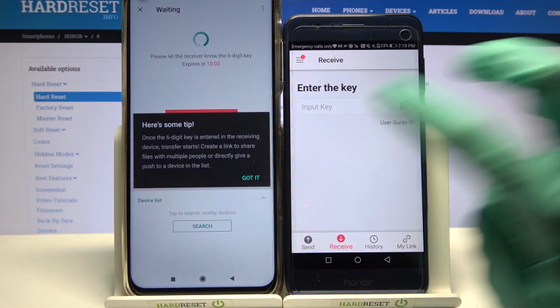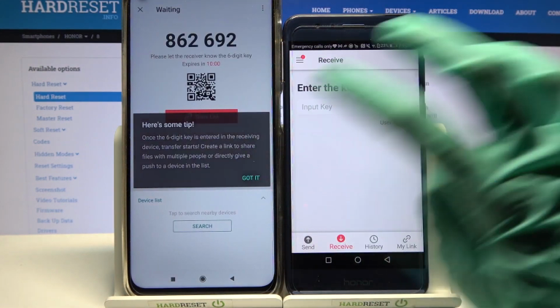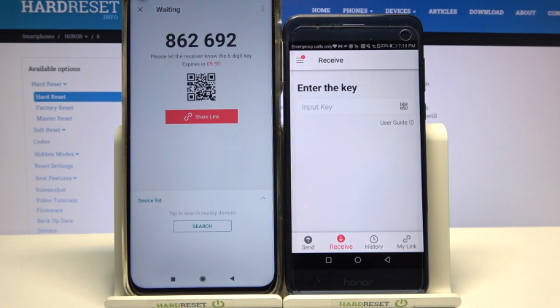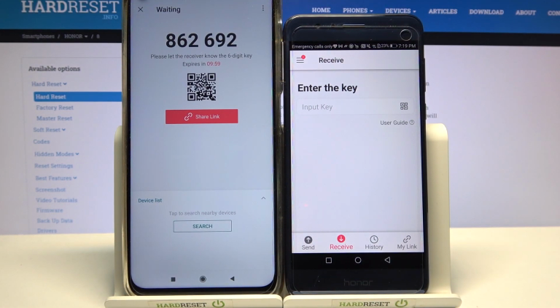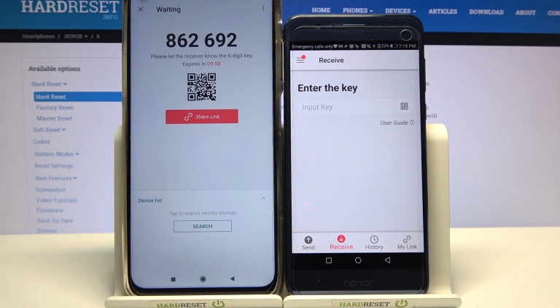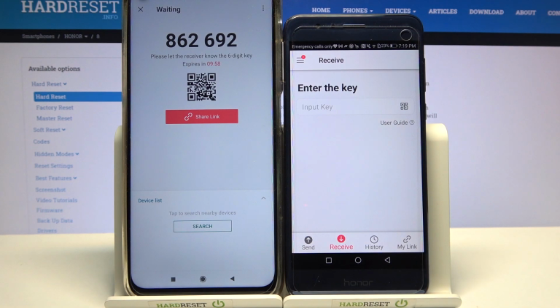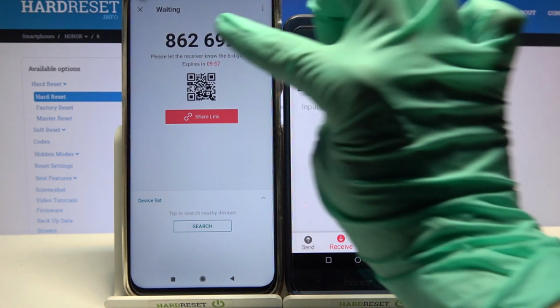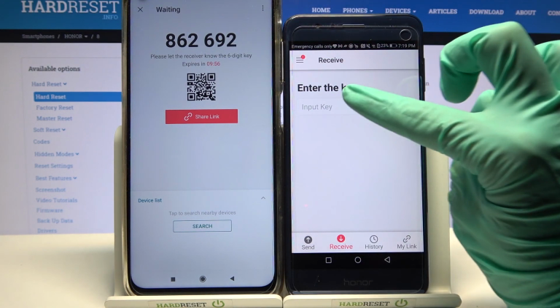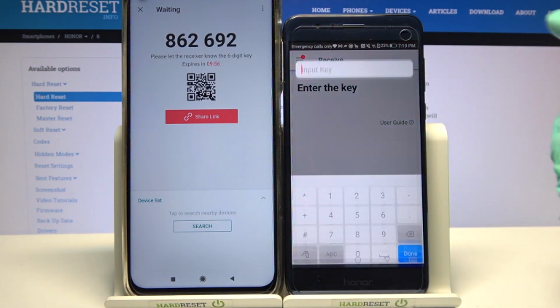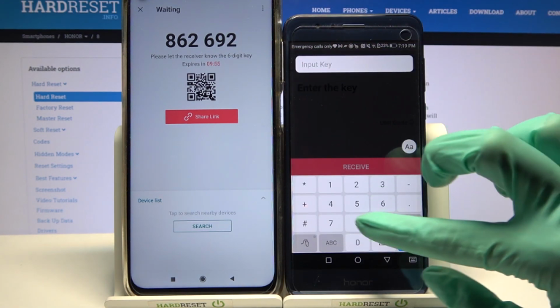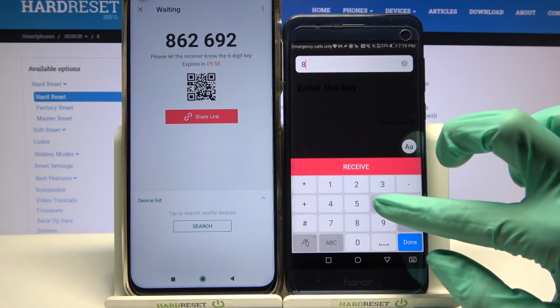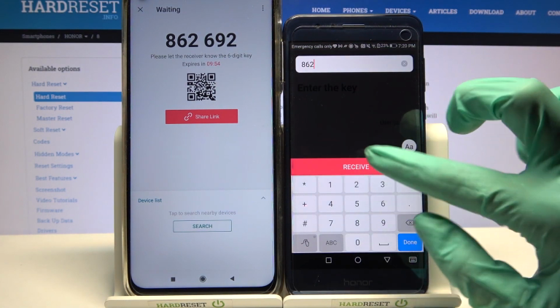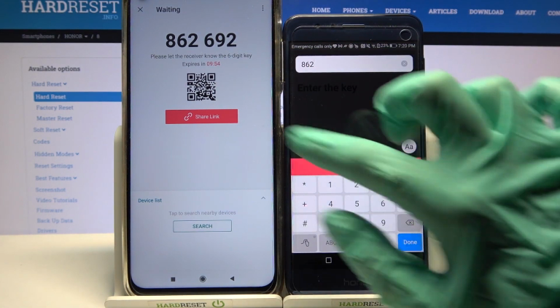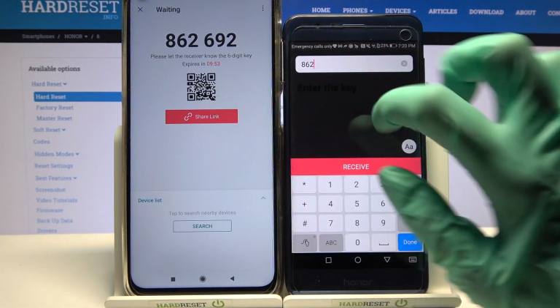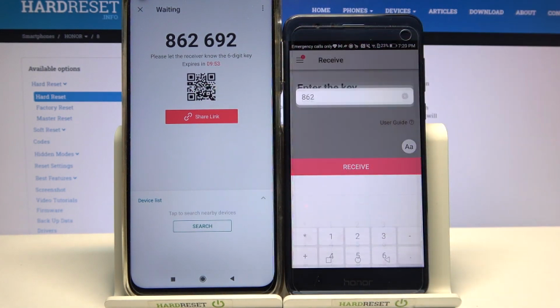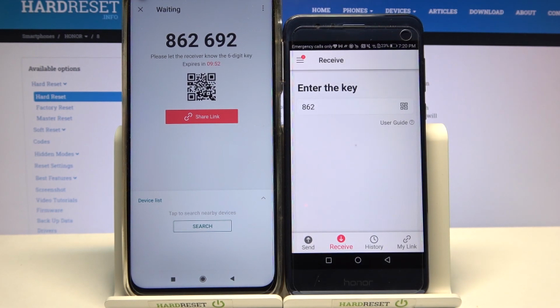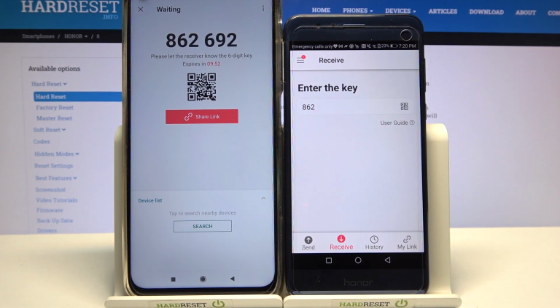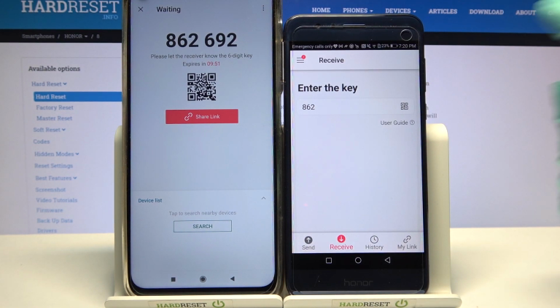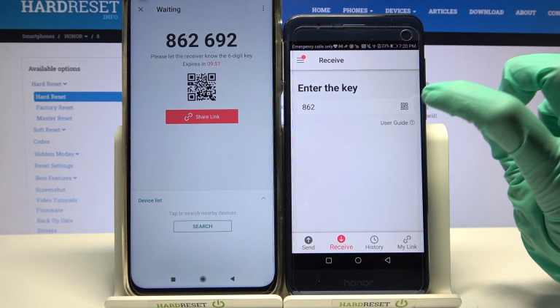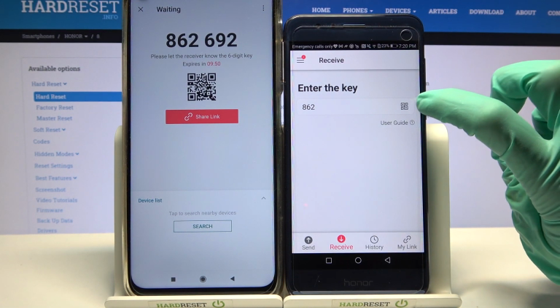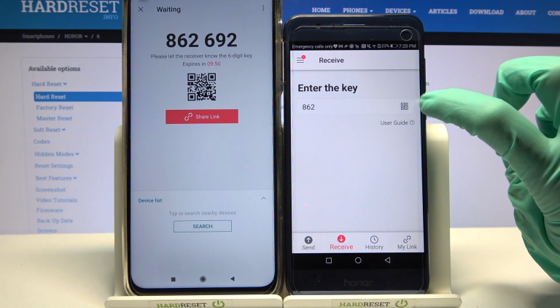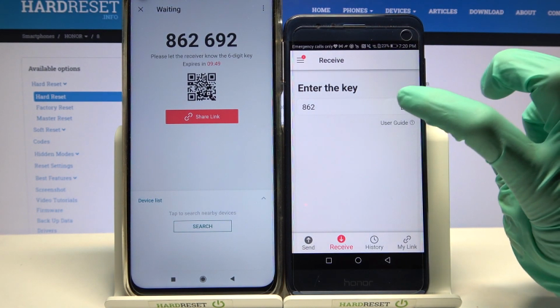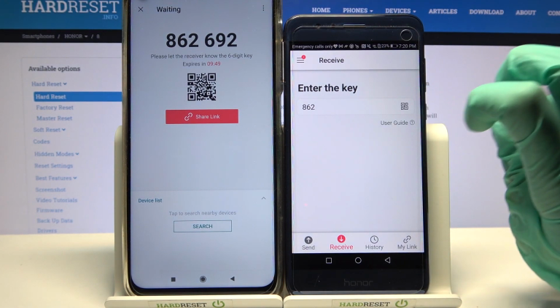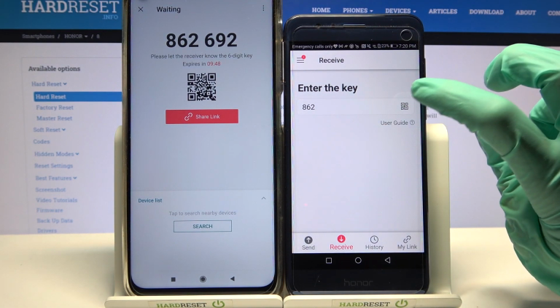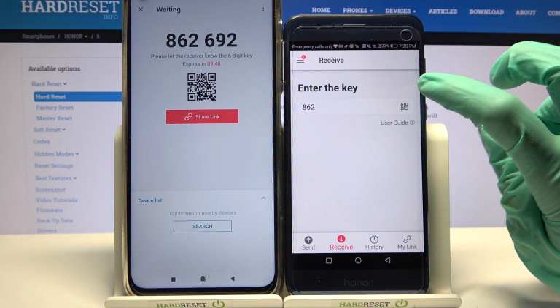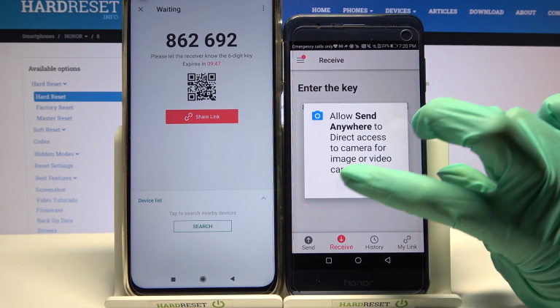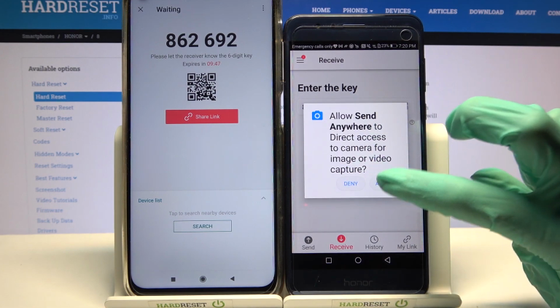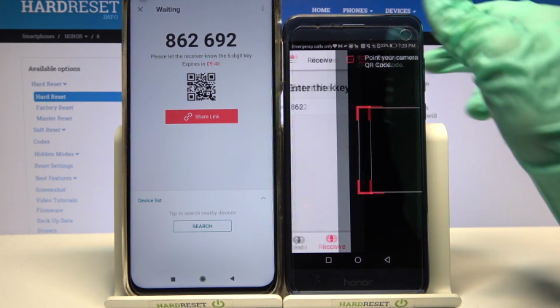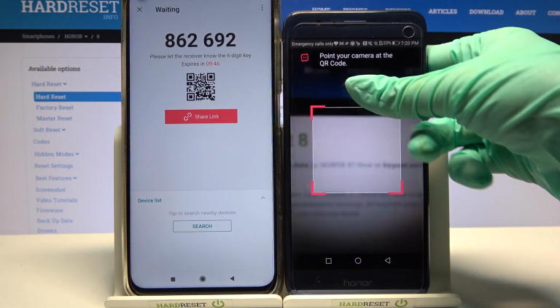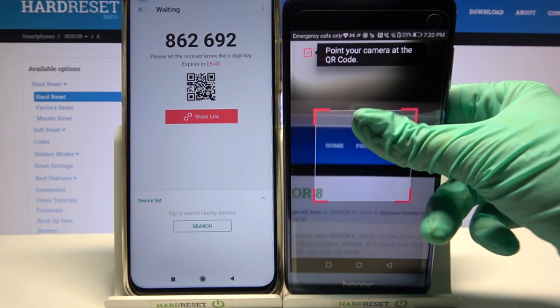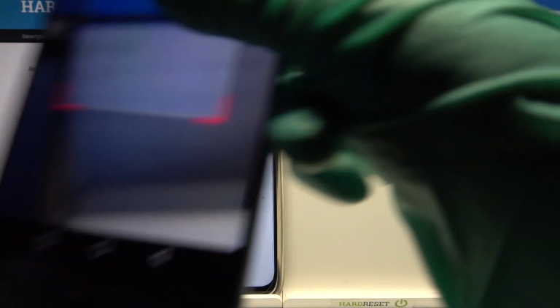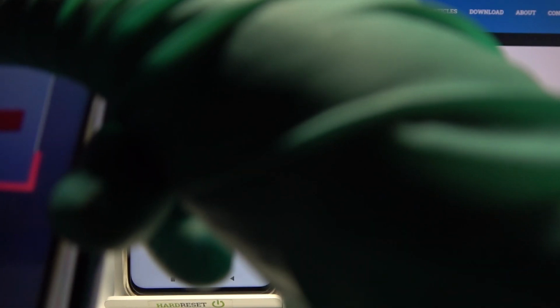Then choose Got It and from here we have two ways to connect. We can input this key over here and choose Receive or Scan QR Code. In order to scan it, click on the scanning icon over here on Honor, tap on Allow and point your device's camera at the QR Code.